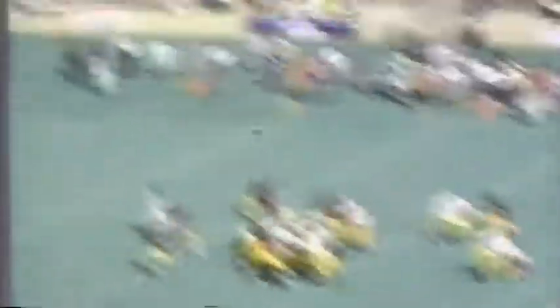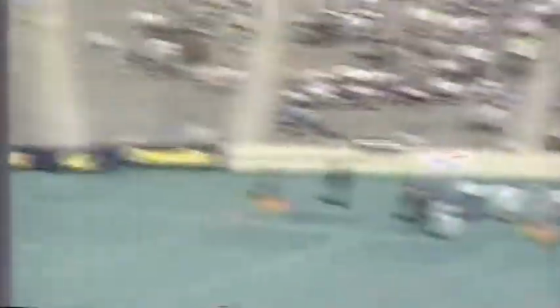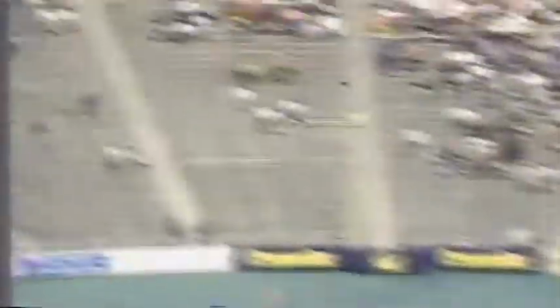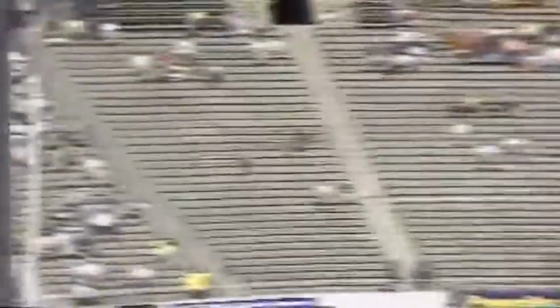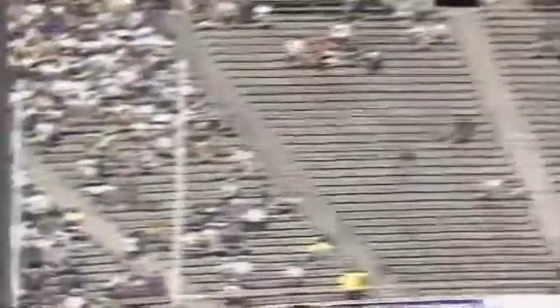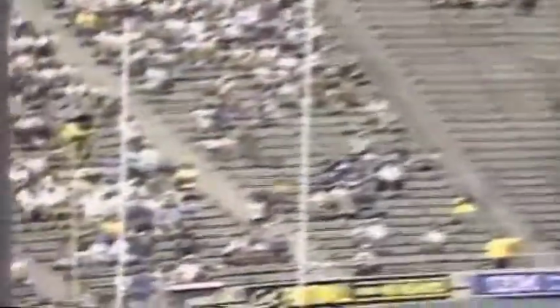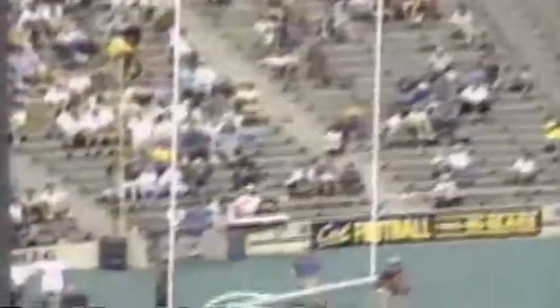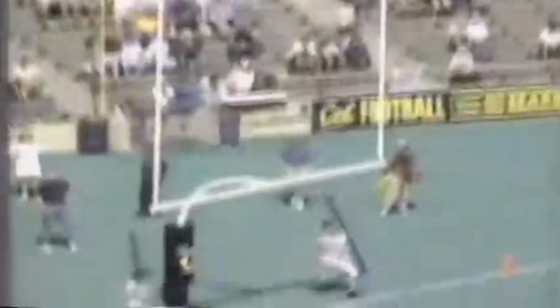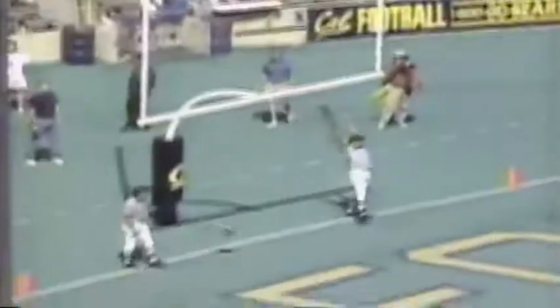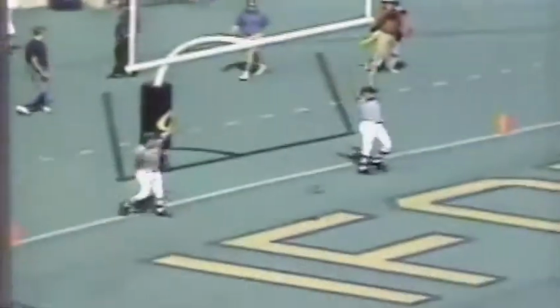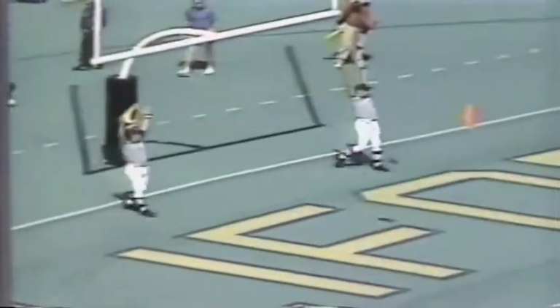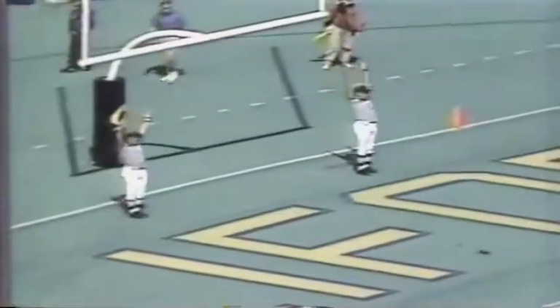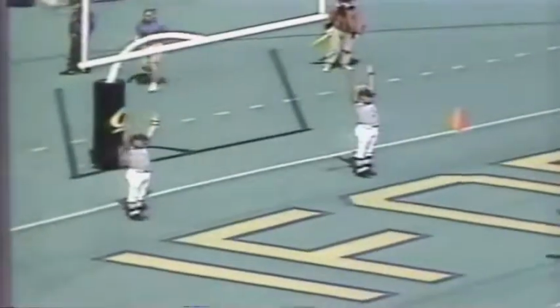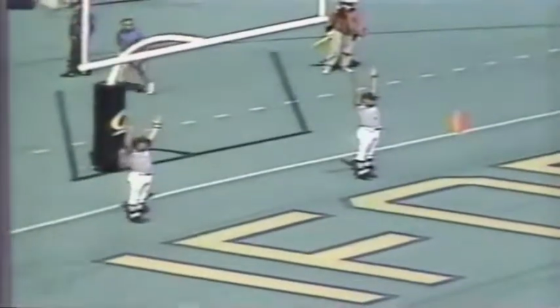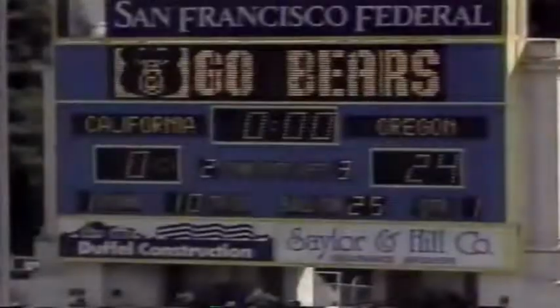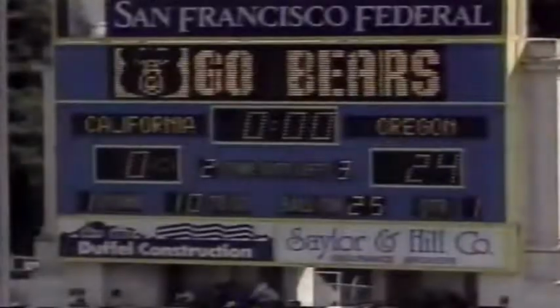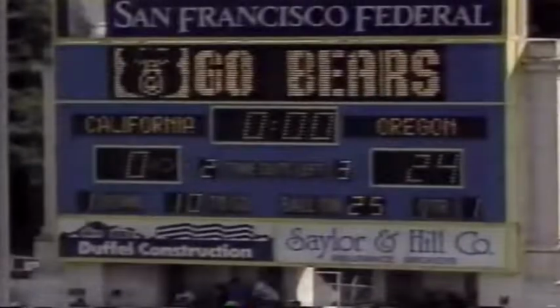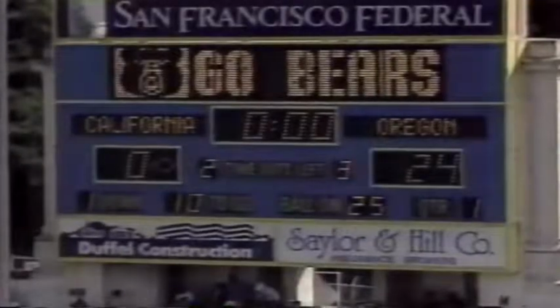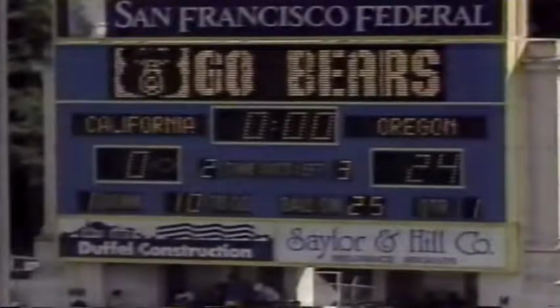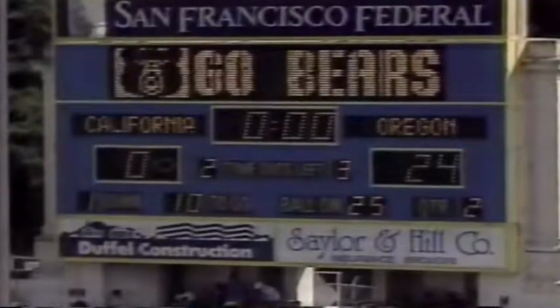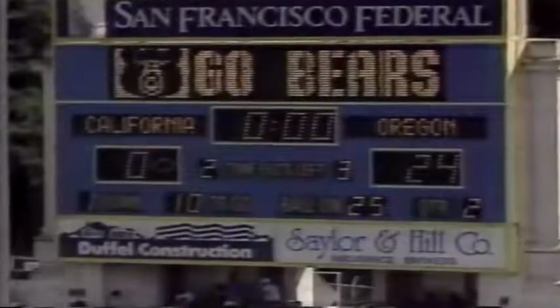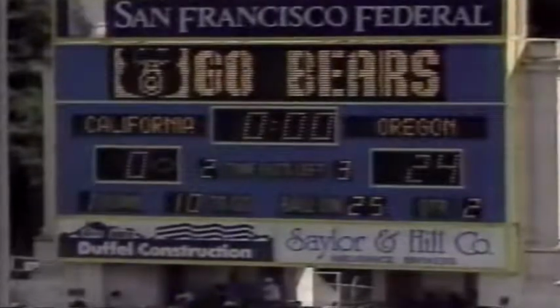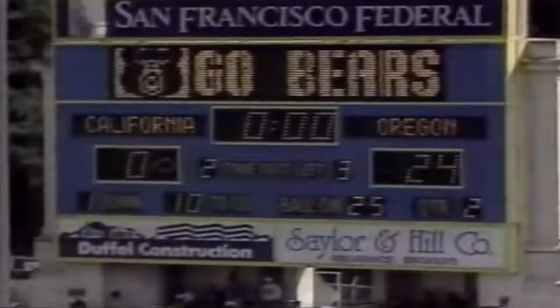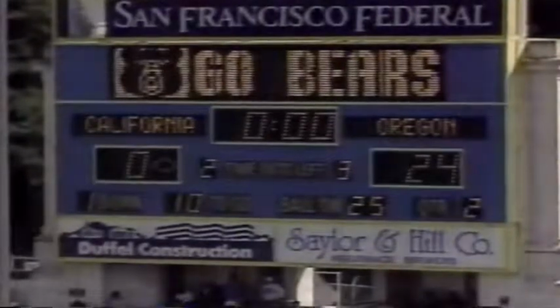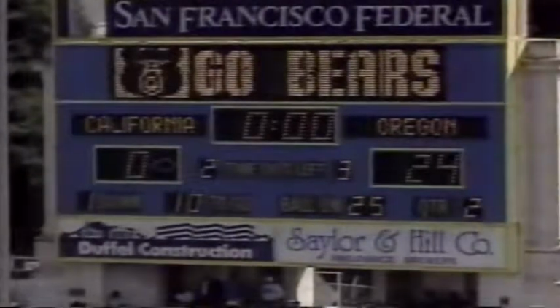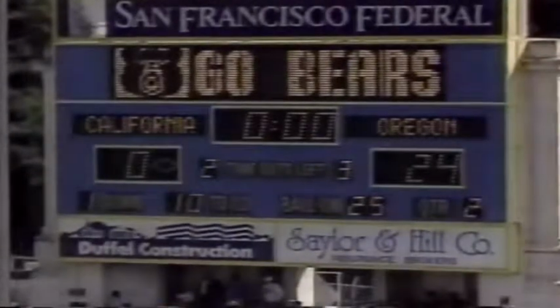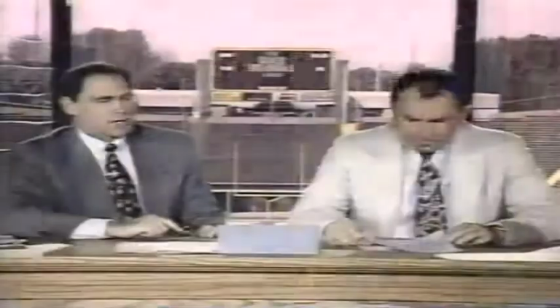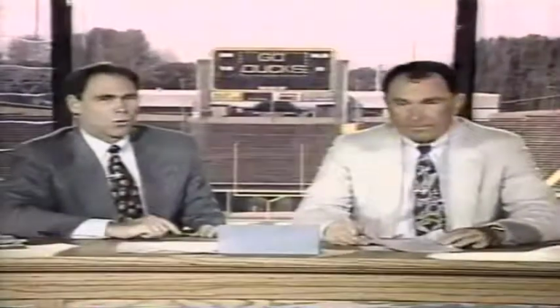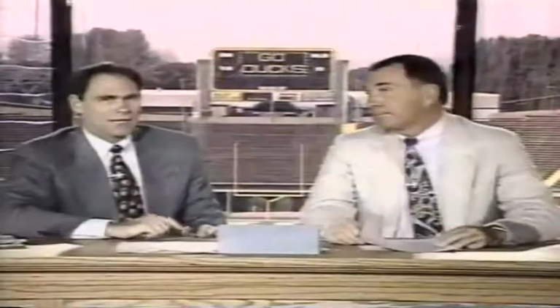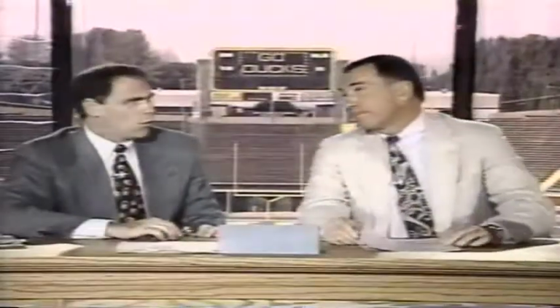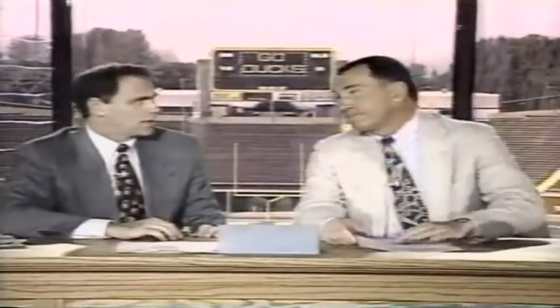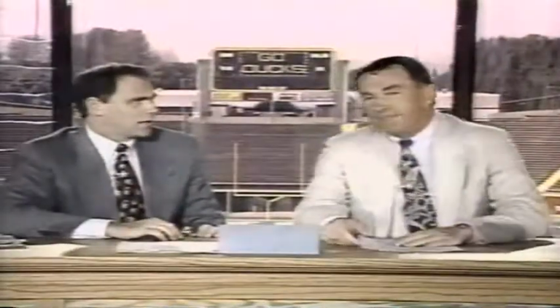Unfortunately, after the turnover, they were unable to put it in the end zone. The ball hit the pipe and goes through for Tommy Thompson — he's a billiards player. 39-yard field goal at the end of the first quarter. It's 24 to nothing.